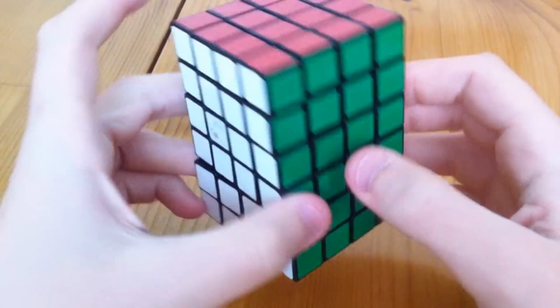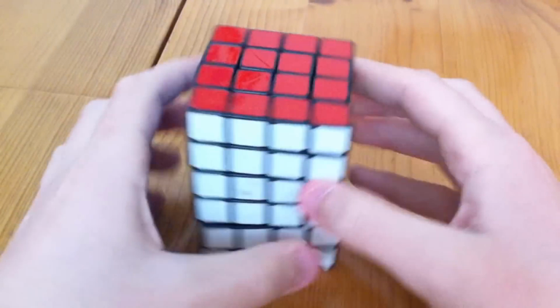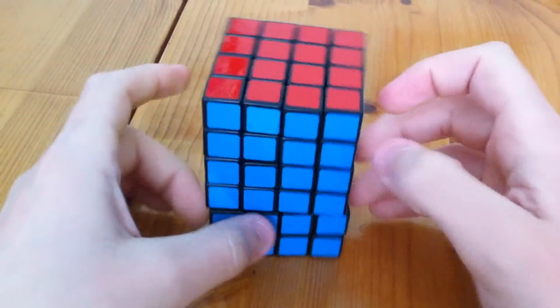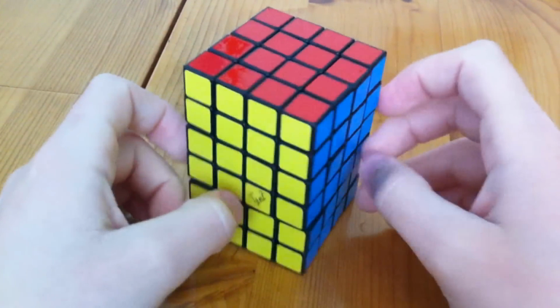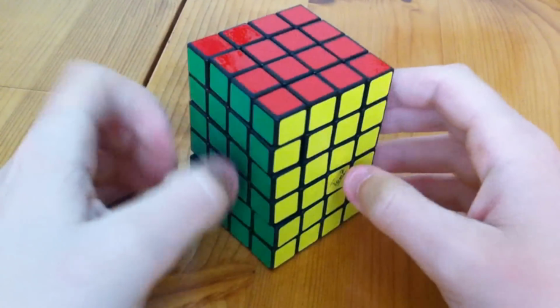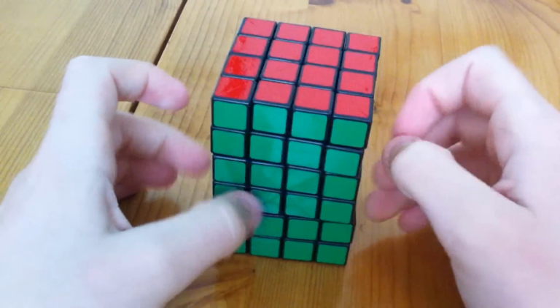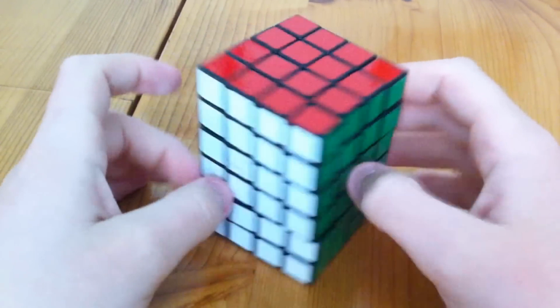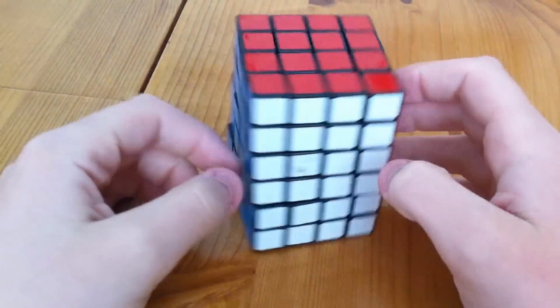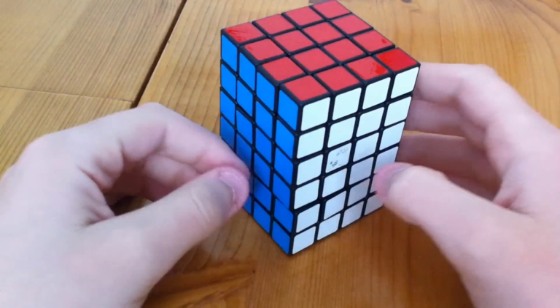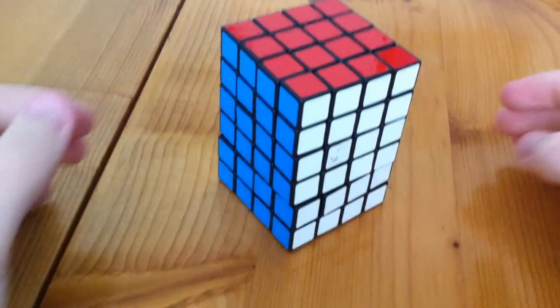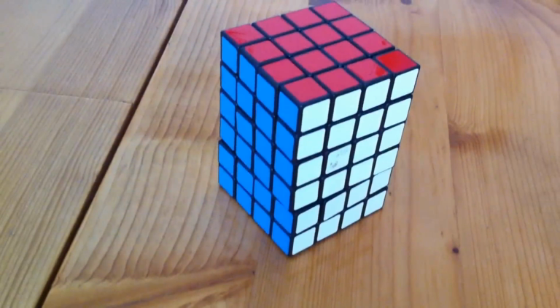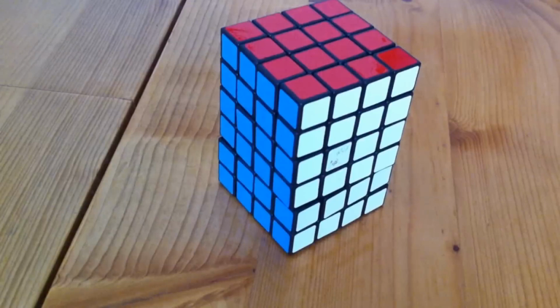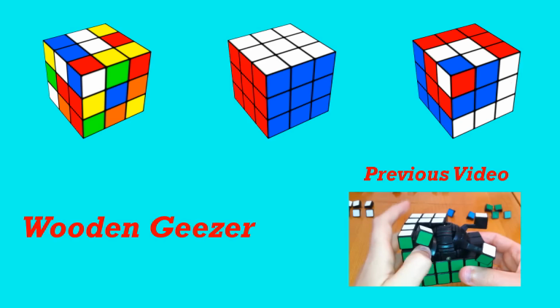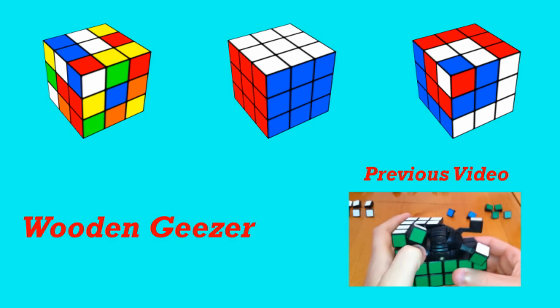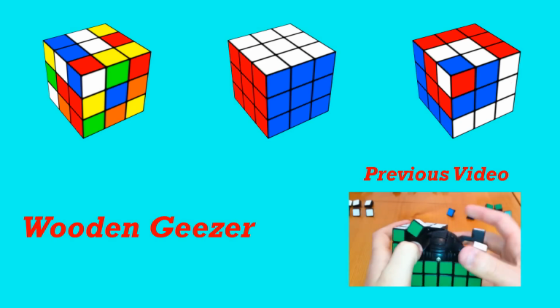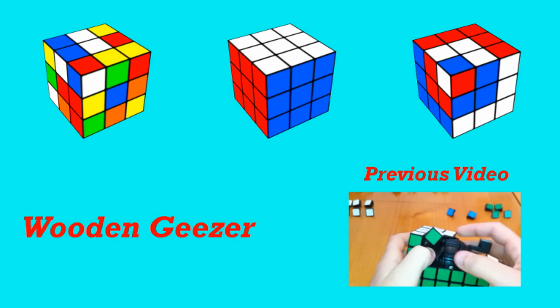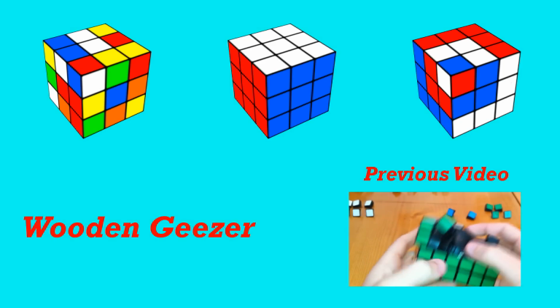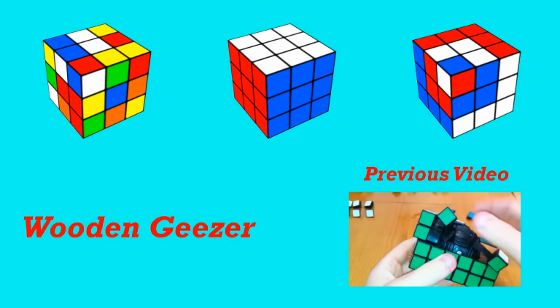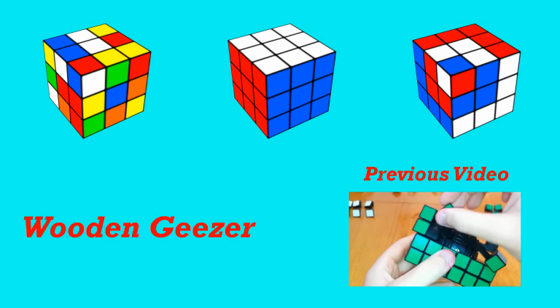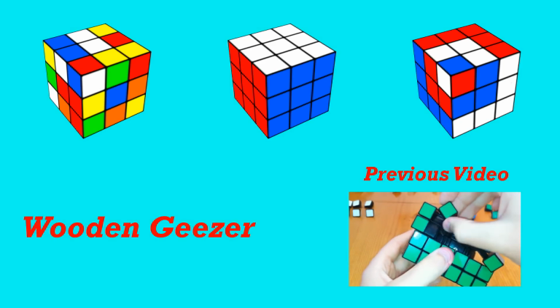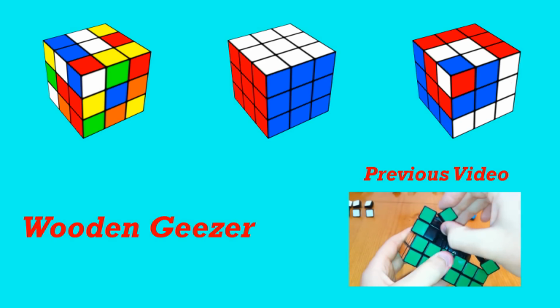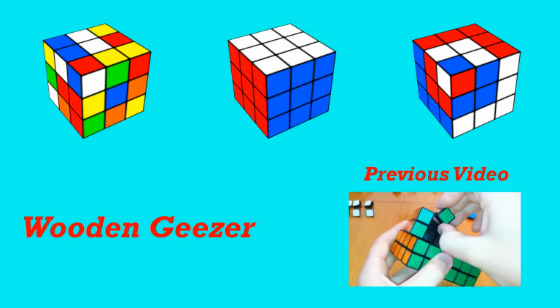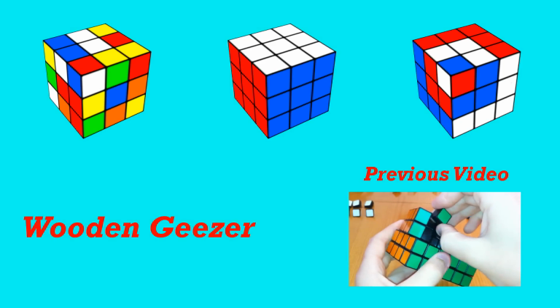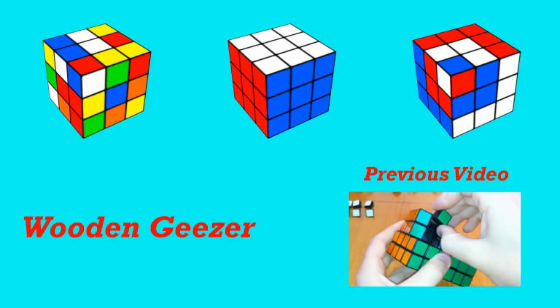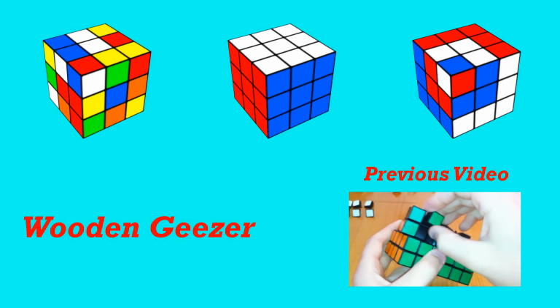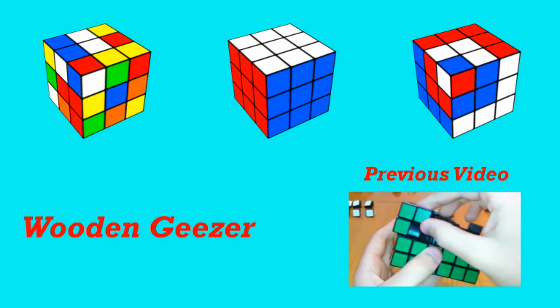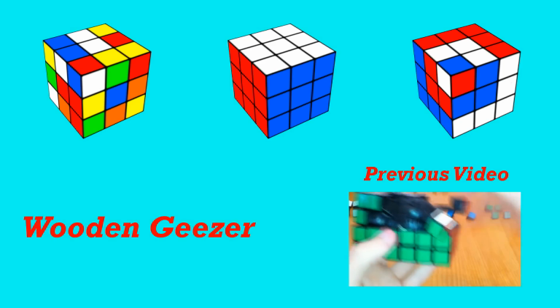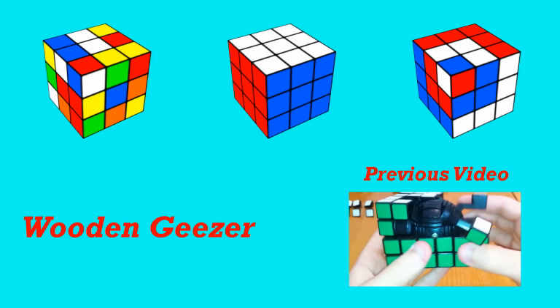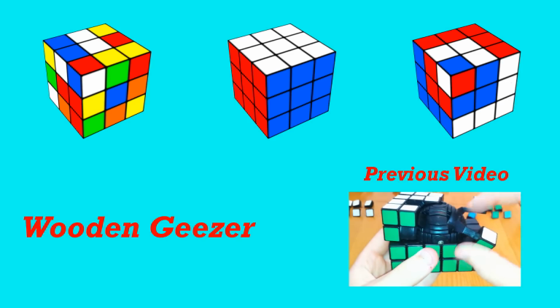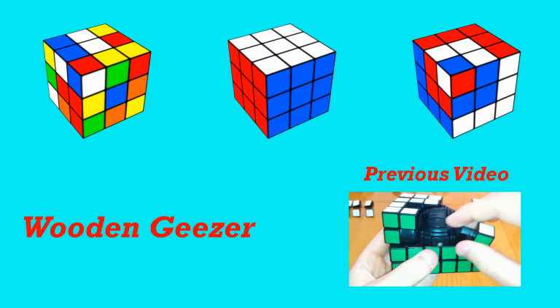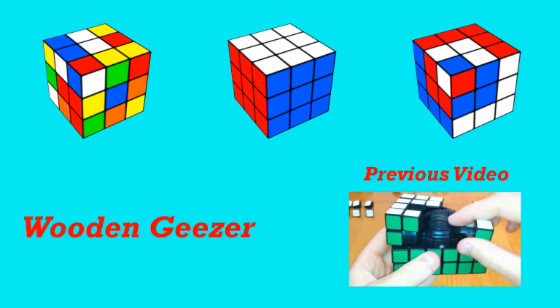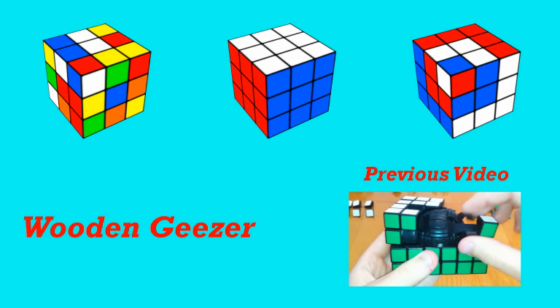And there you go, that is how I solve the 4x4x6. If you found this helpful, leave a comment and let me know what you think. And I will see you all in my next video. Thanks for watching.